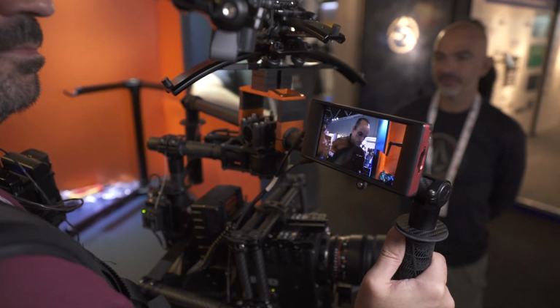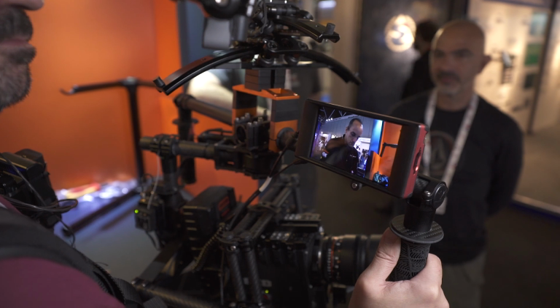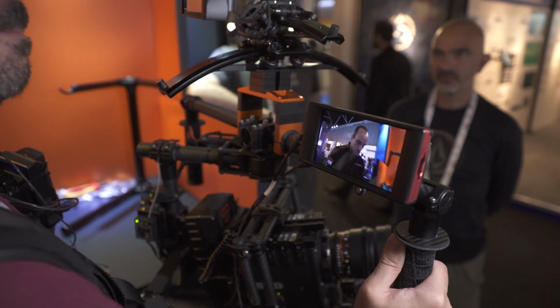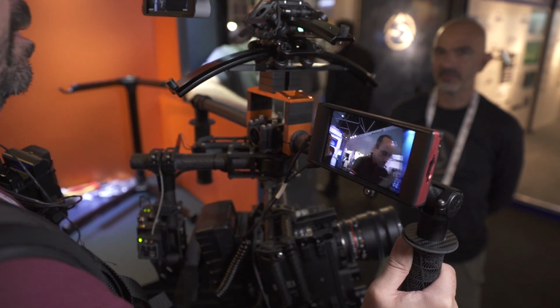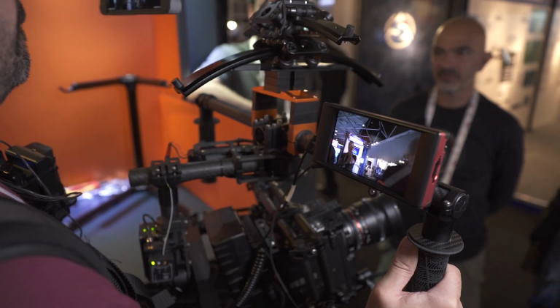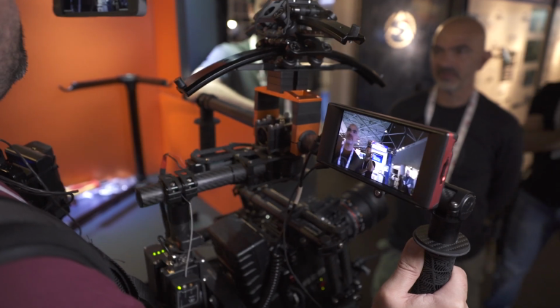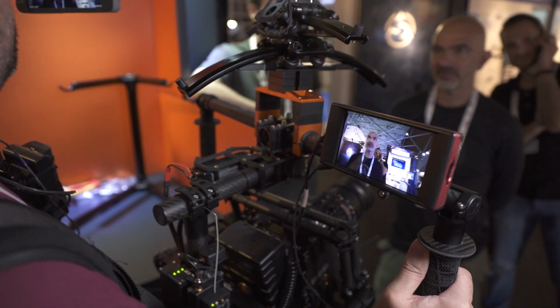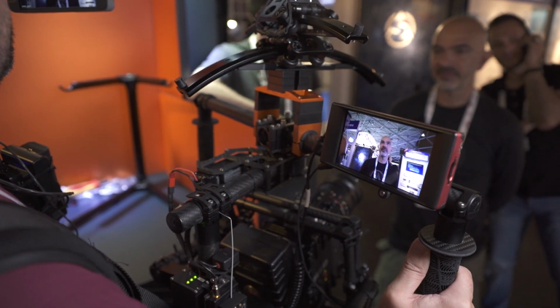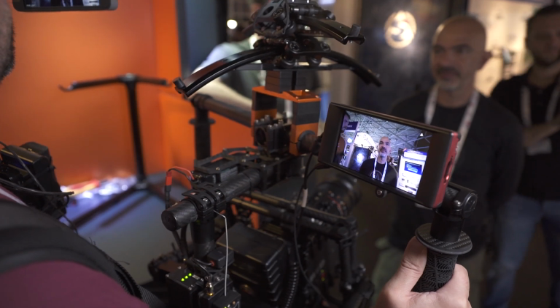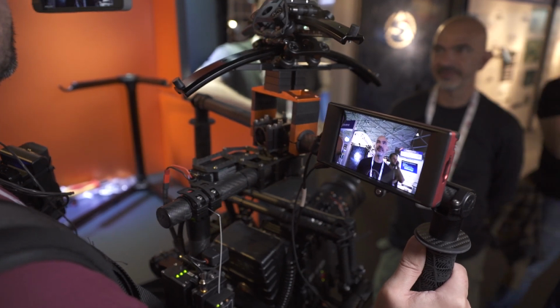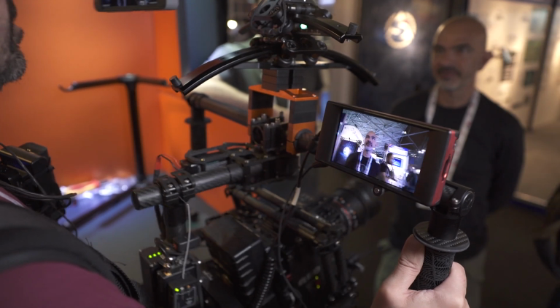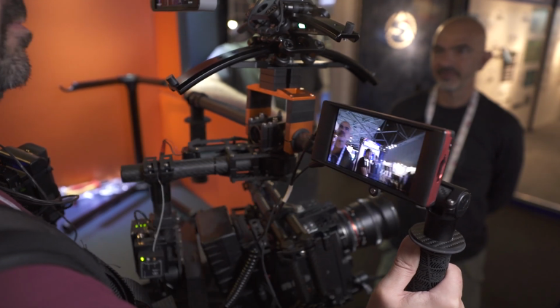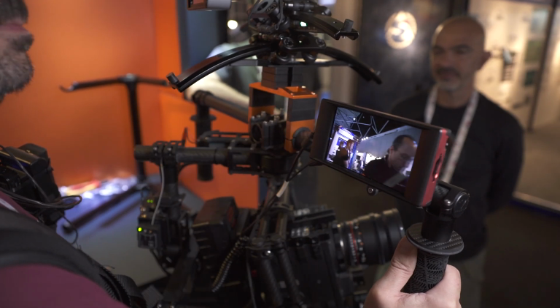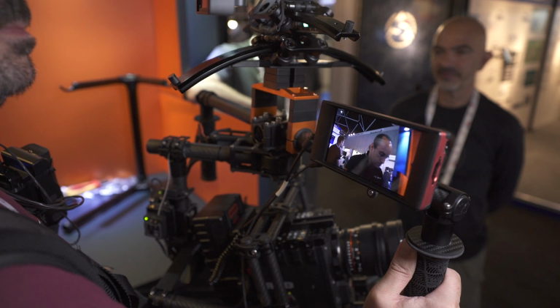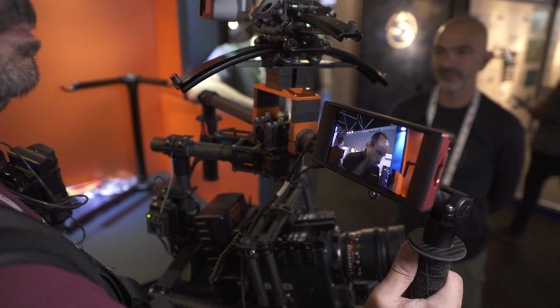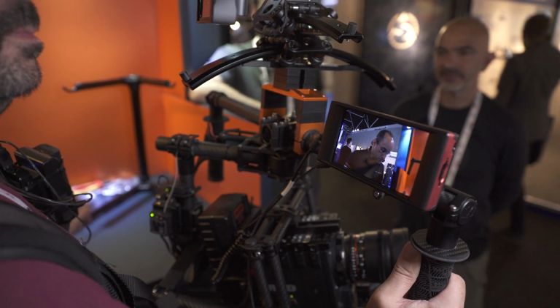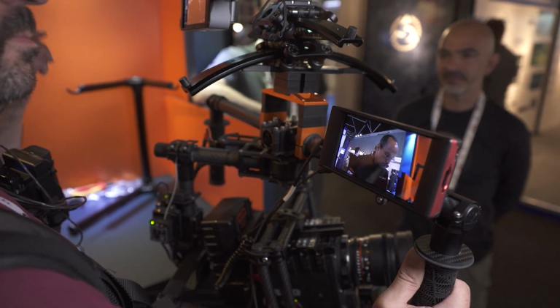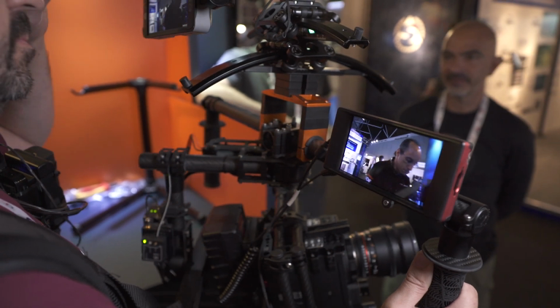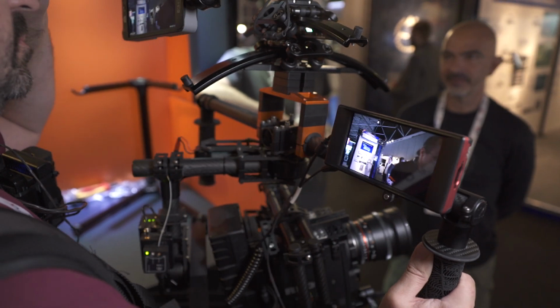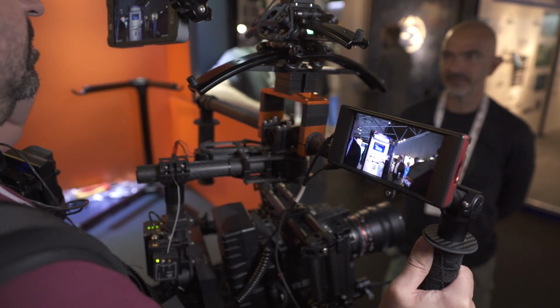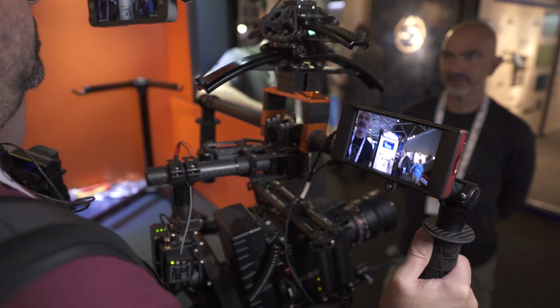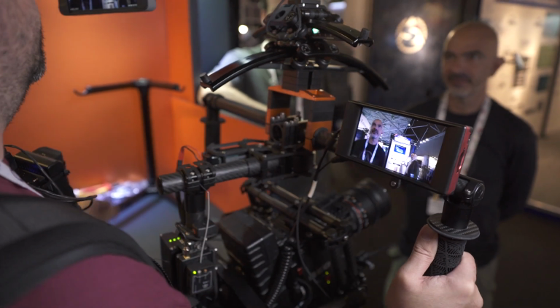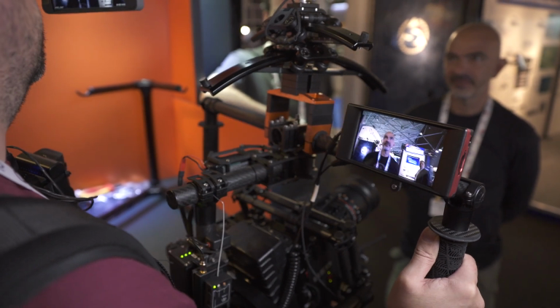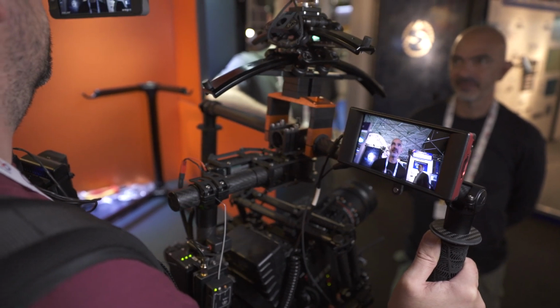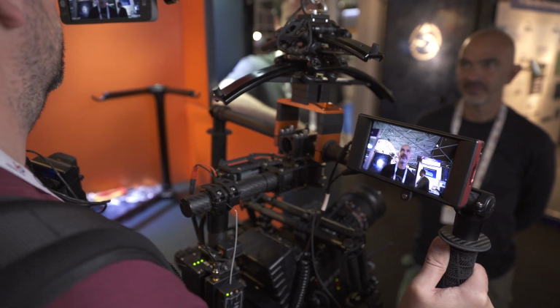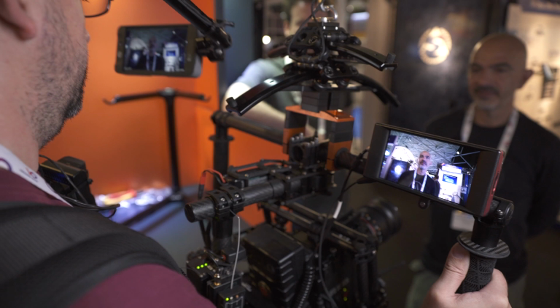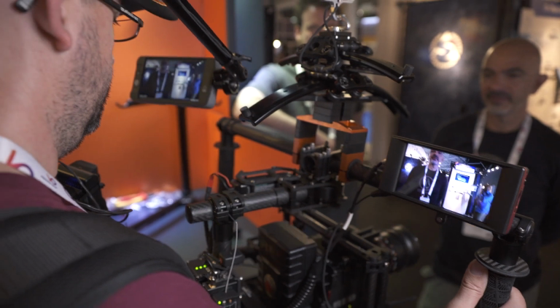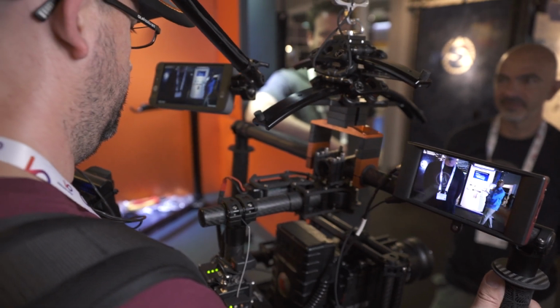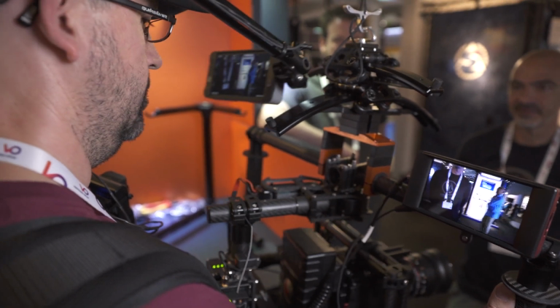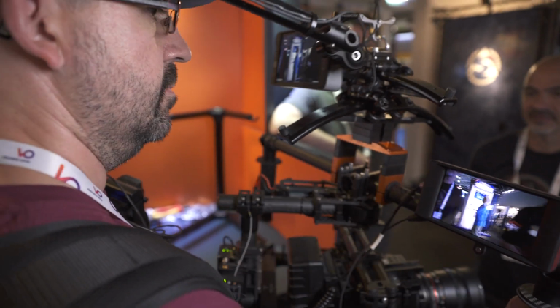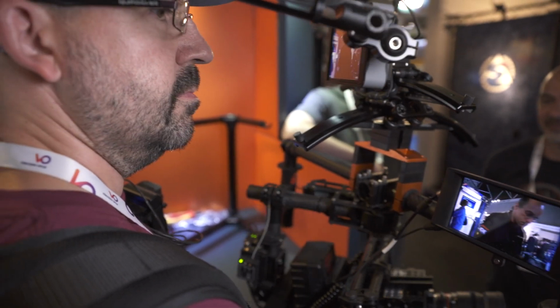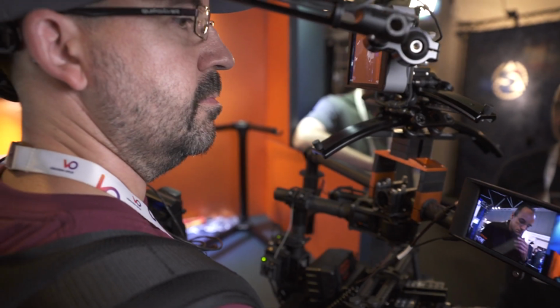It's a lot more intuitive than using some type of joystick control, and you don't need a second operator. You can move along with your hands and whatever, and you just frame with your head. What you see is what you get — it's very very responsive.